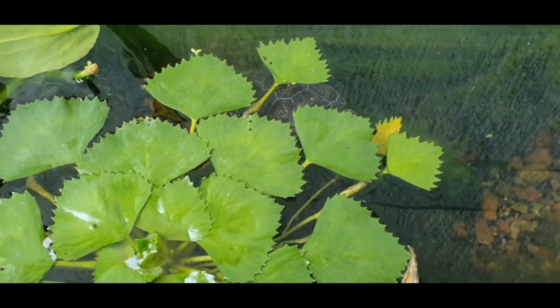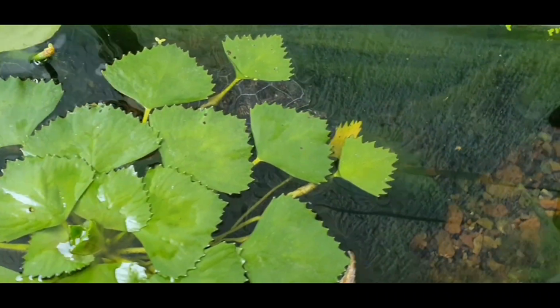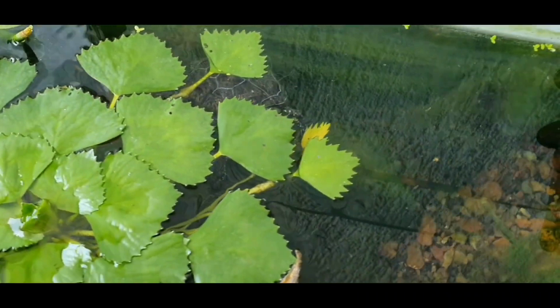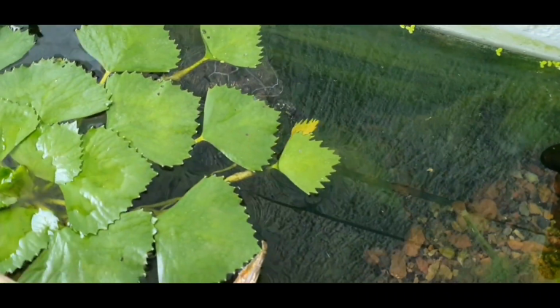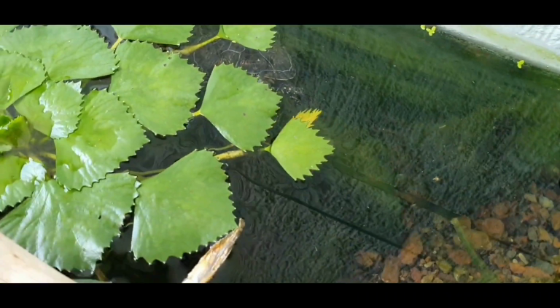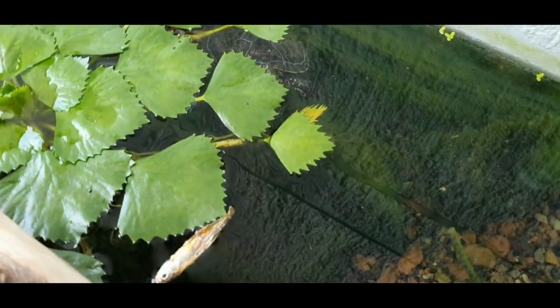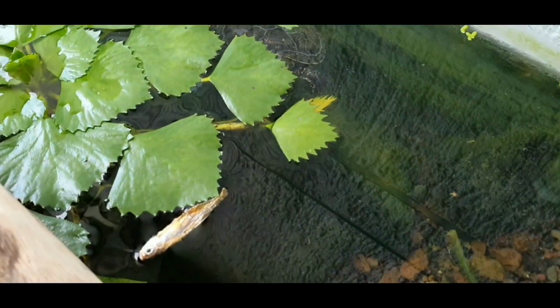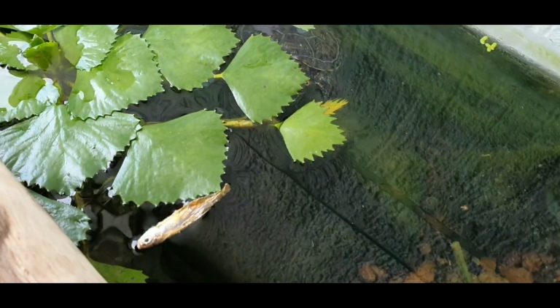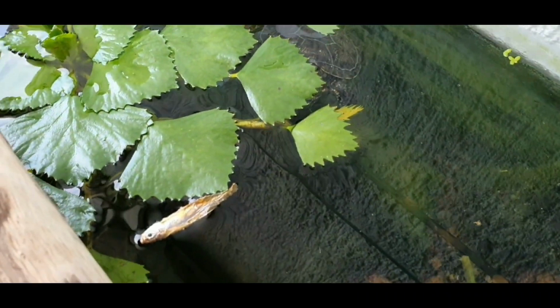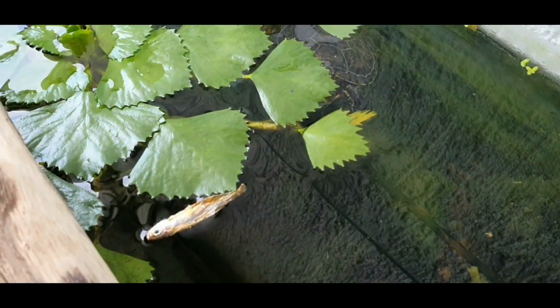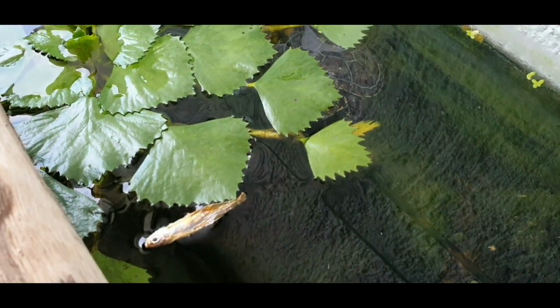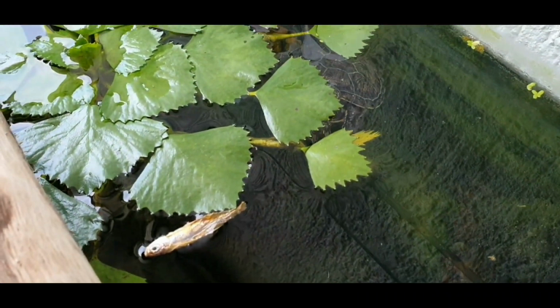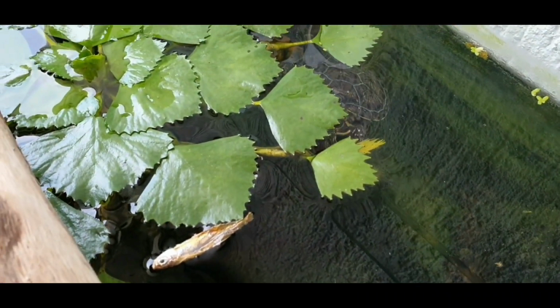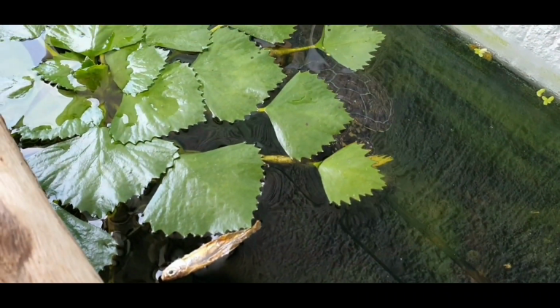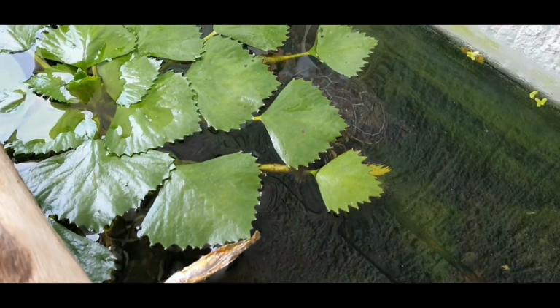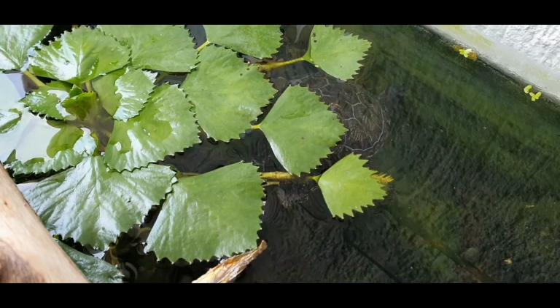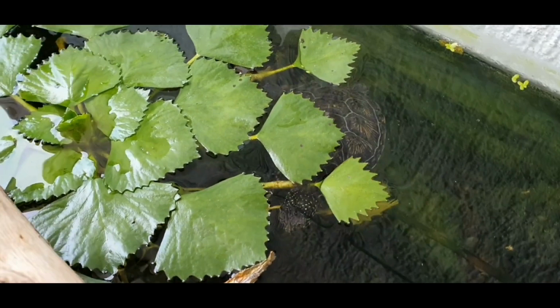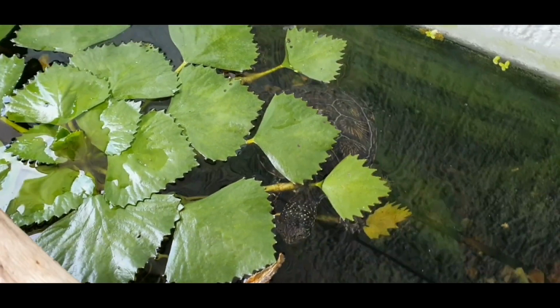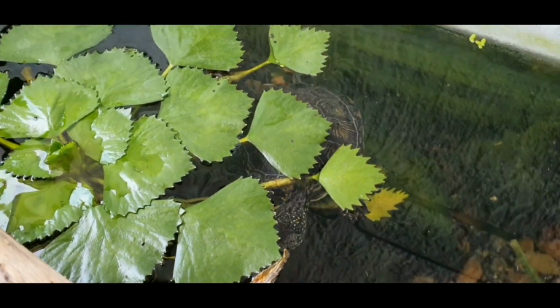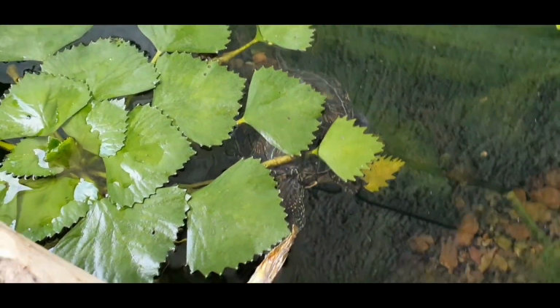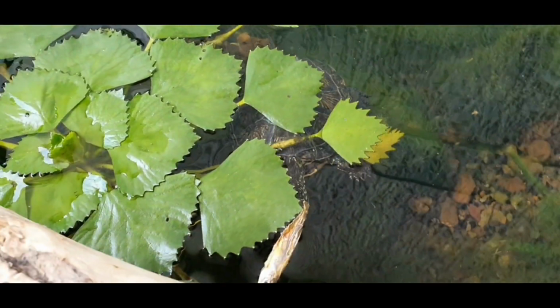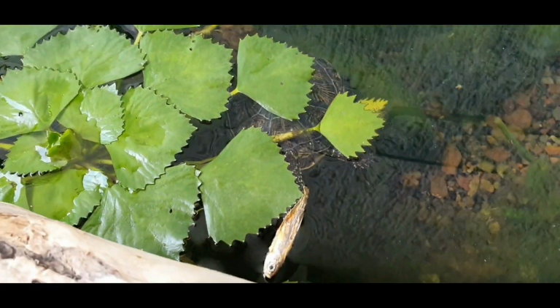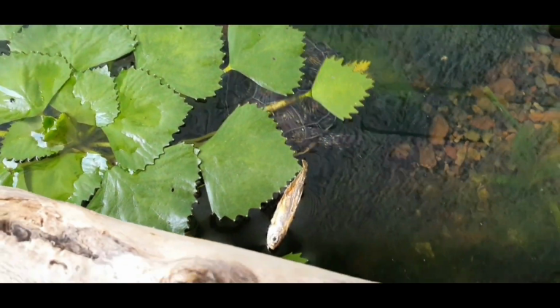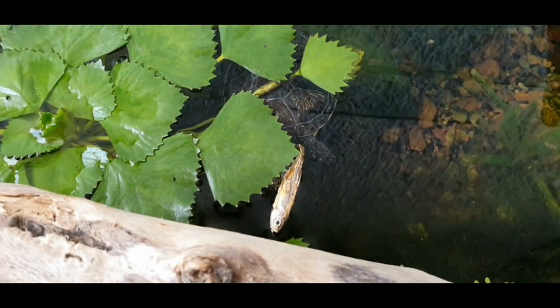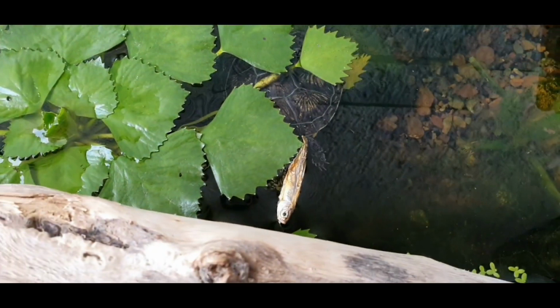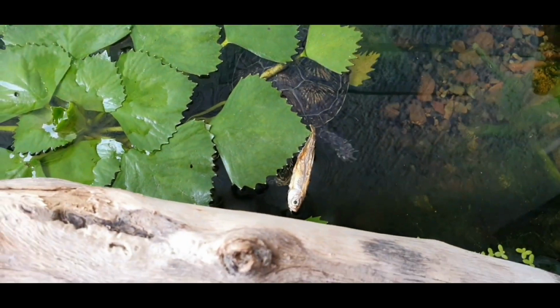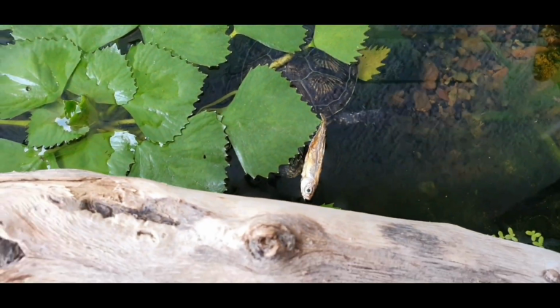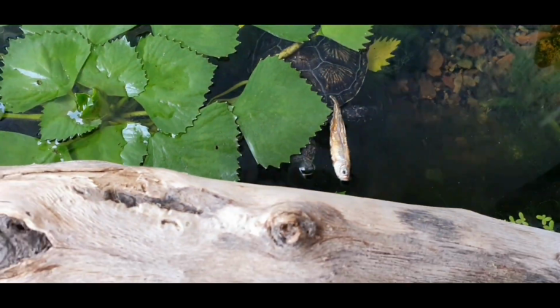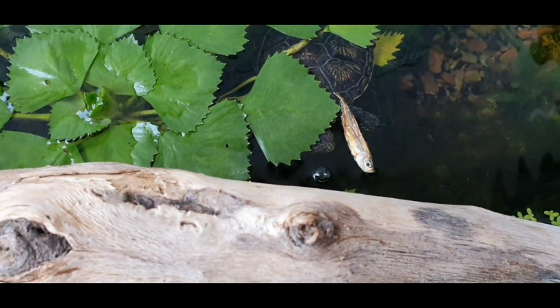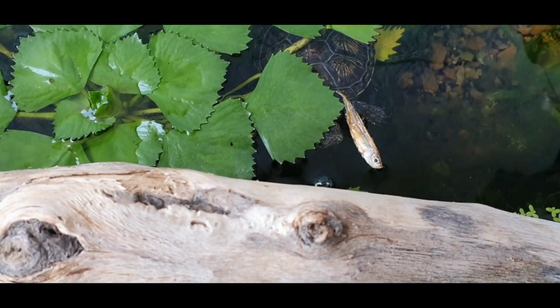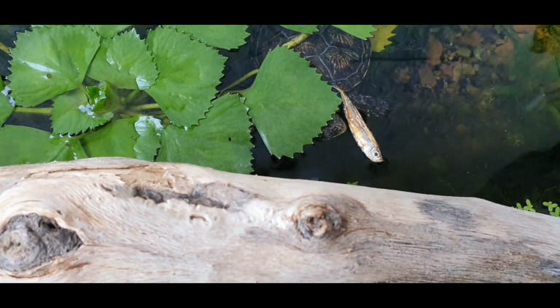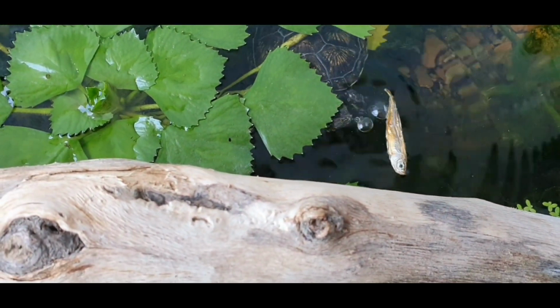She's using all those plants to hide and to climb on them. She also sleeps on these plants.